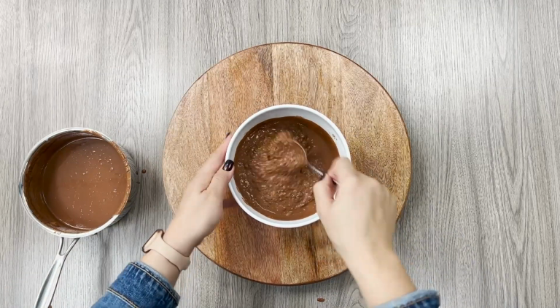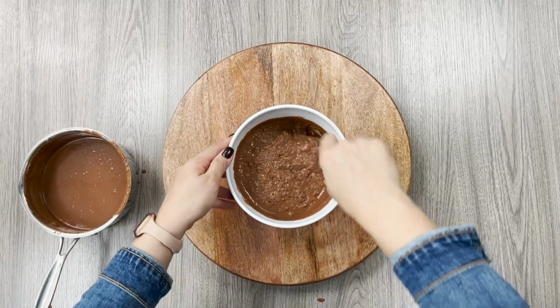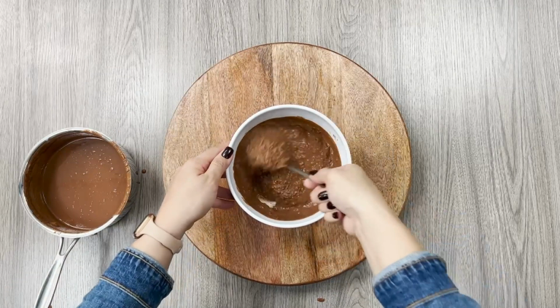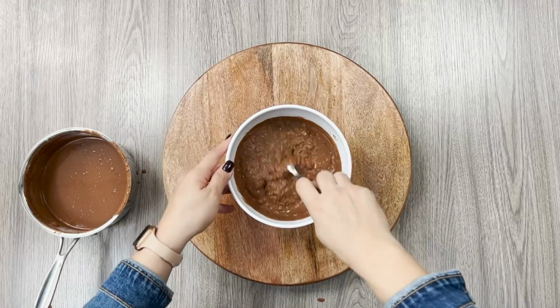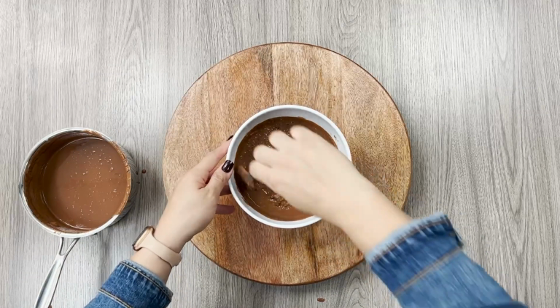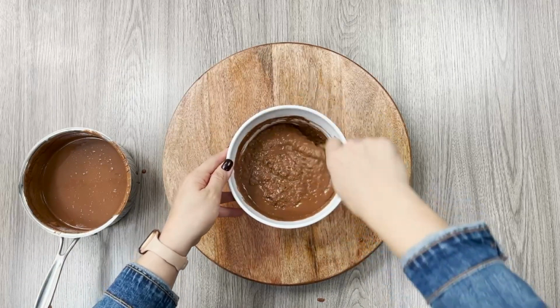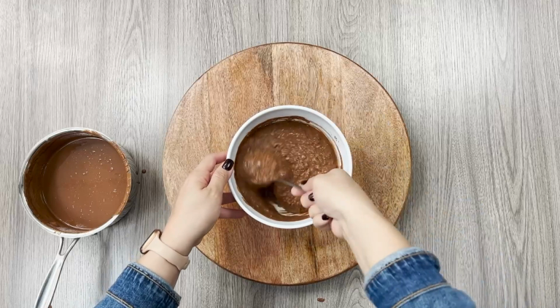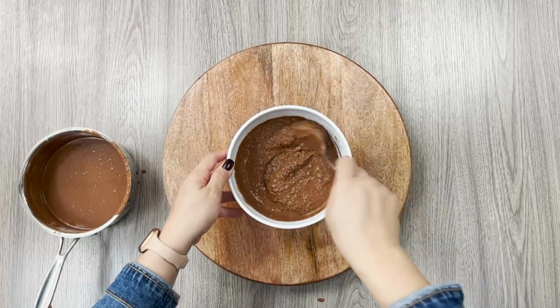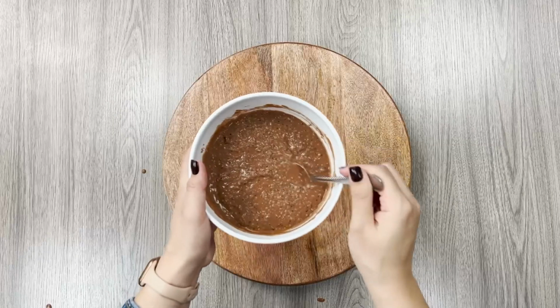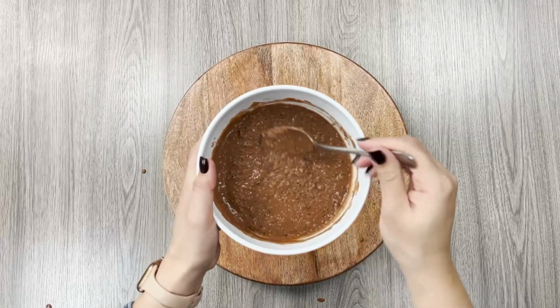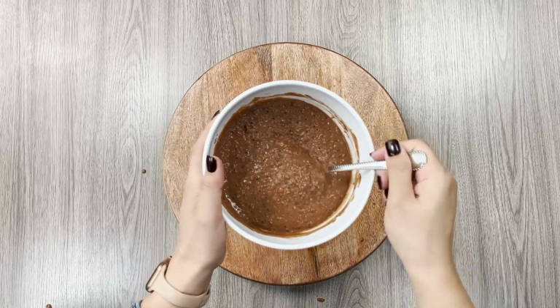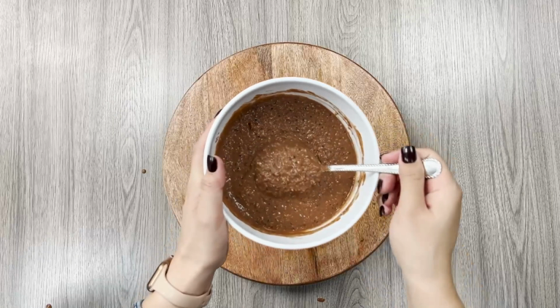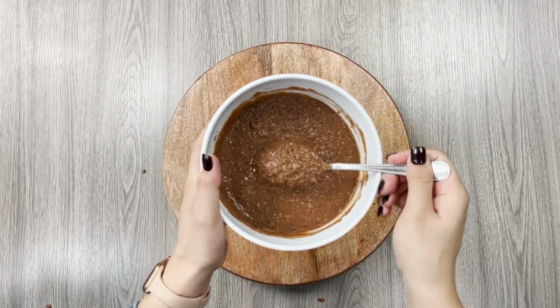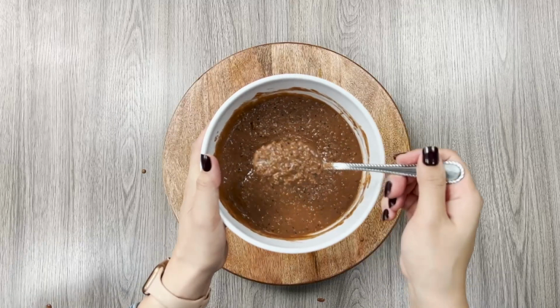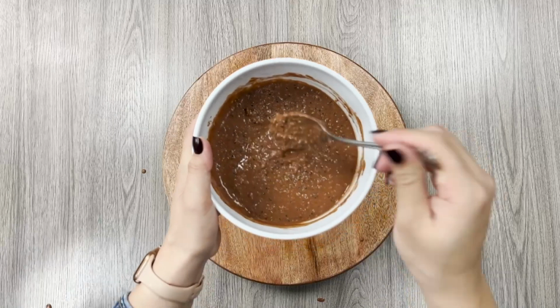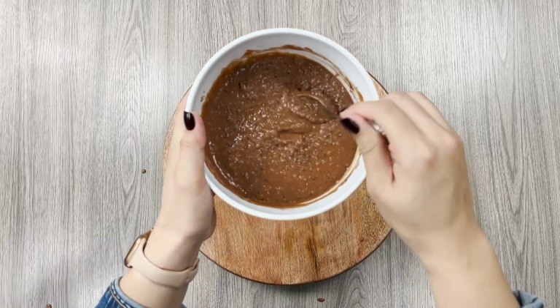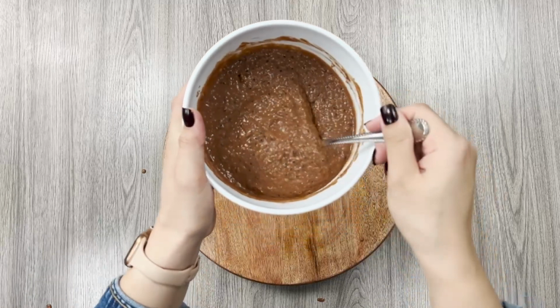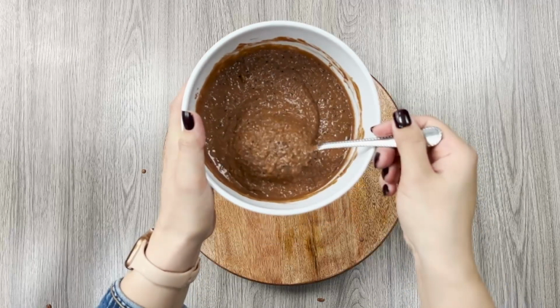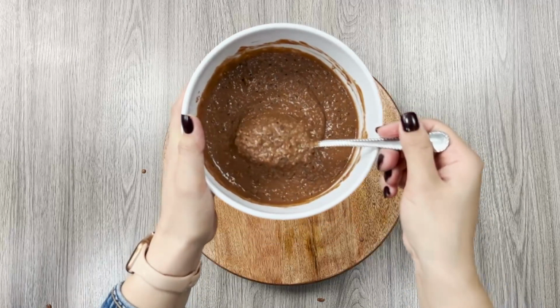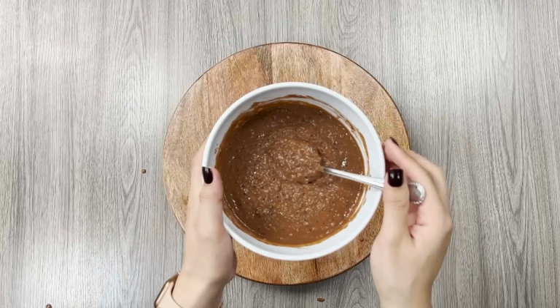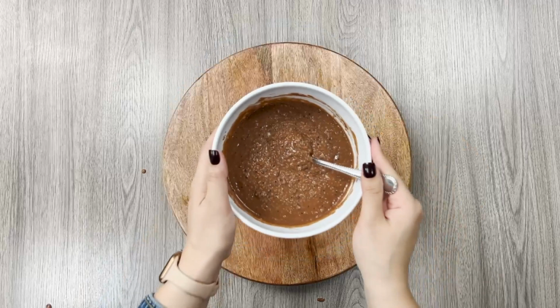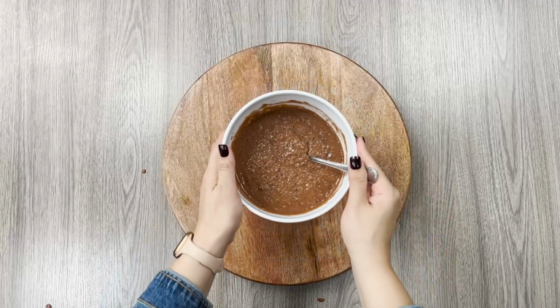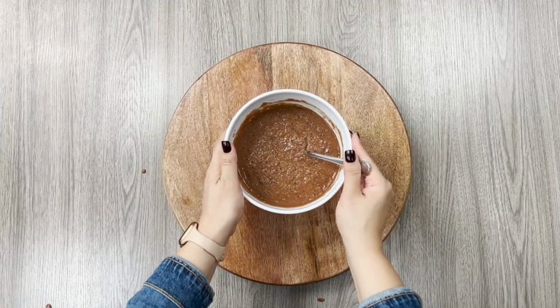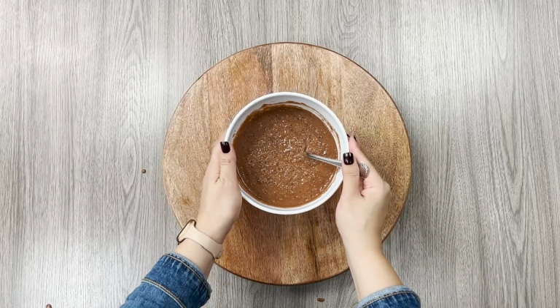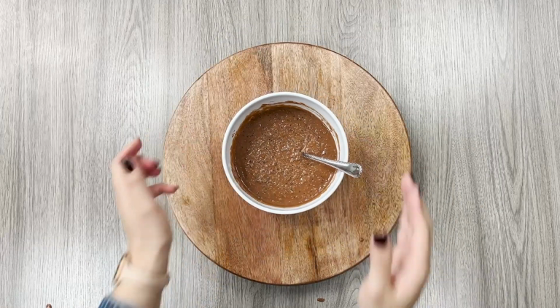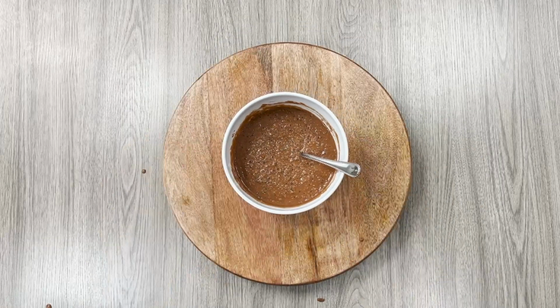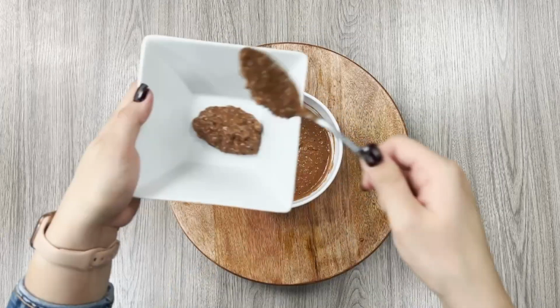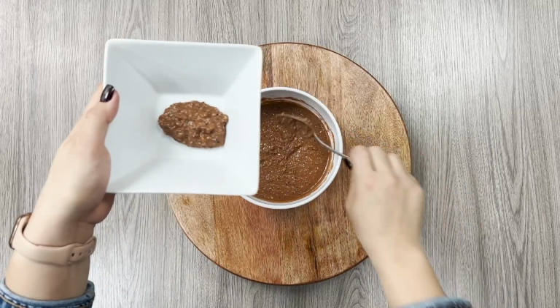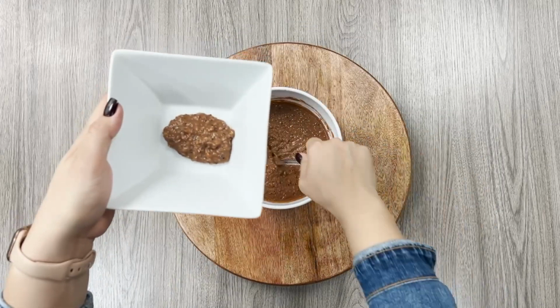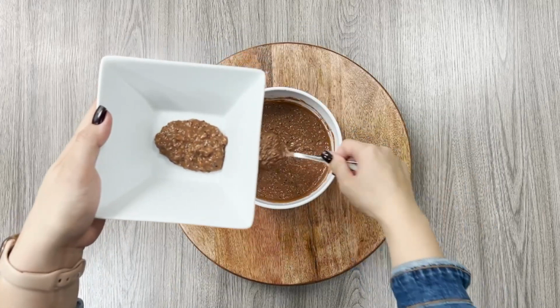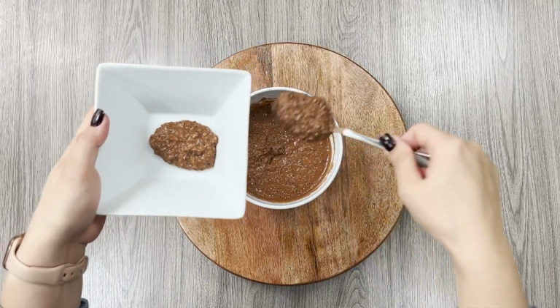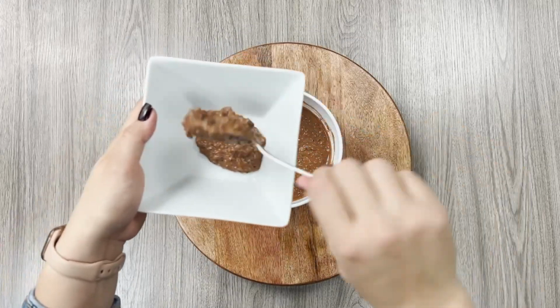This dessert is balanced with protein, a whole grain, and a vegetable to help your lifestyle stay balanced while satisfying that sweet tooth. So you can share this recipe and enjoy this comfort food with your nana guilt-free.